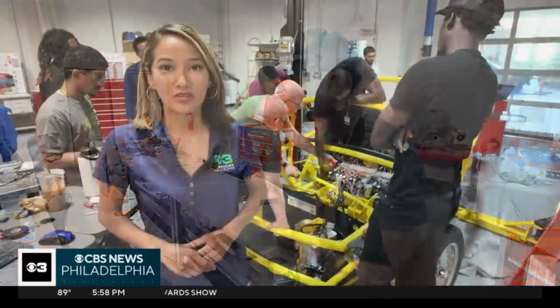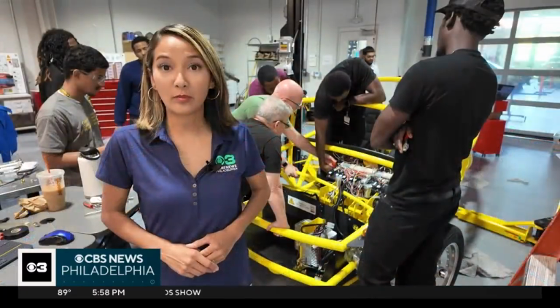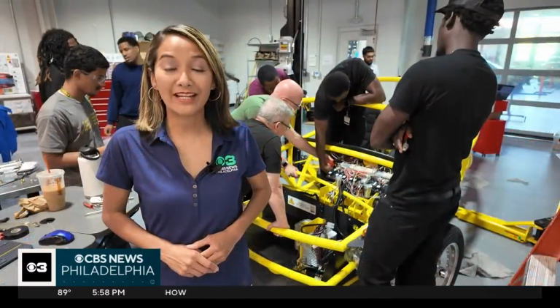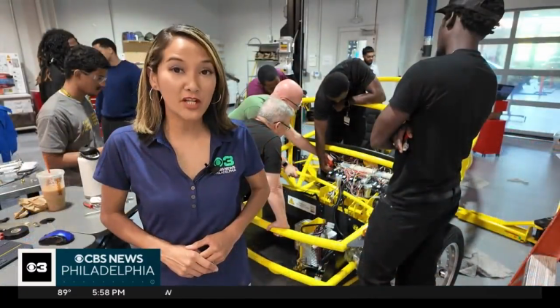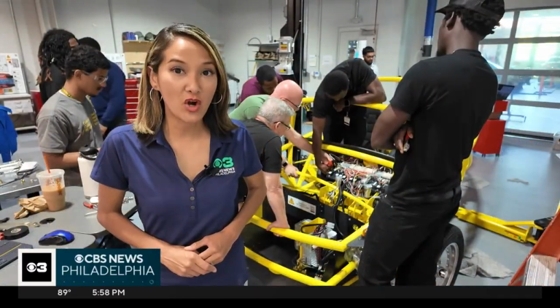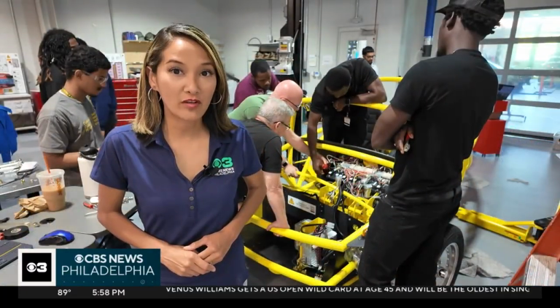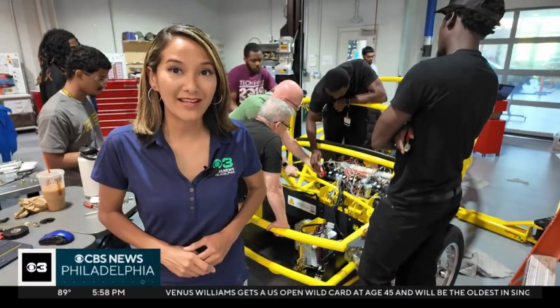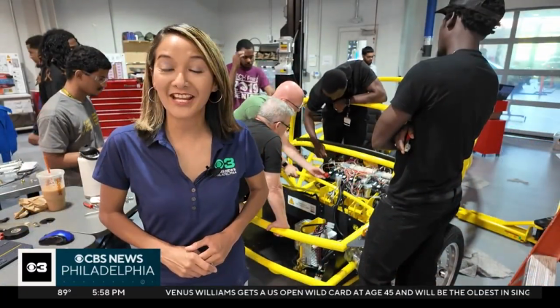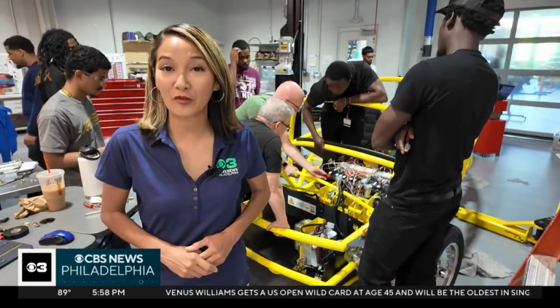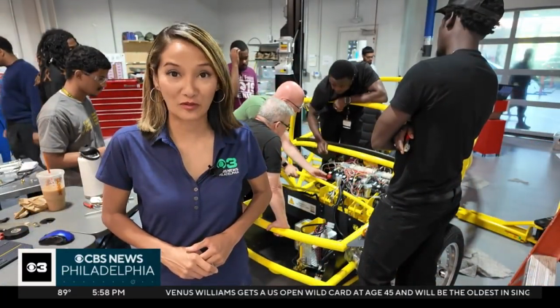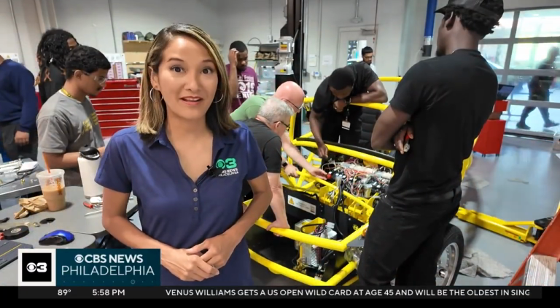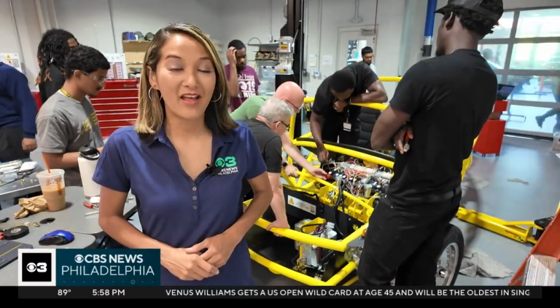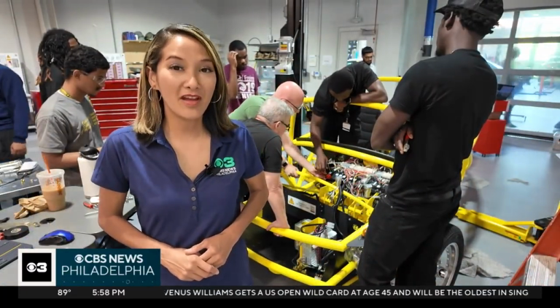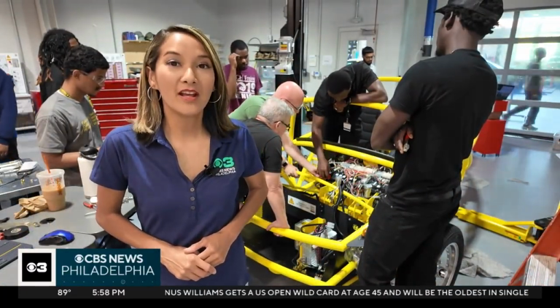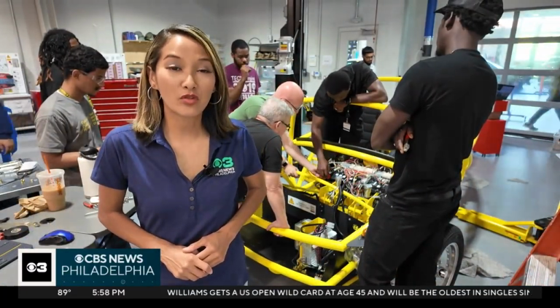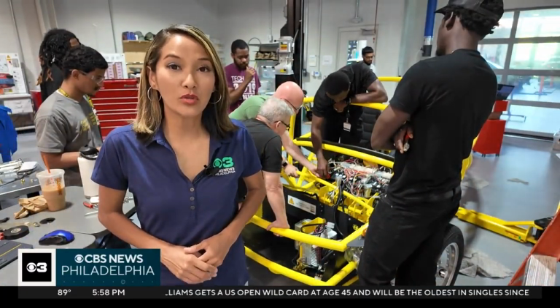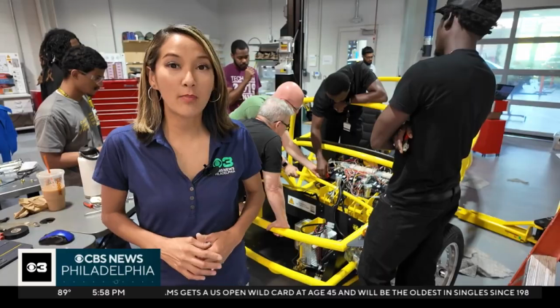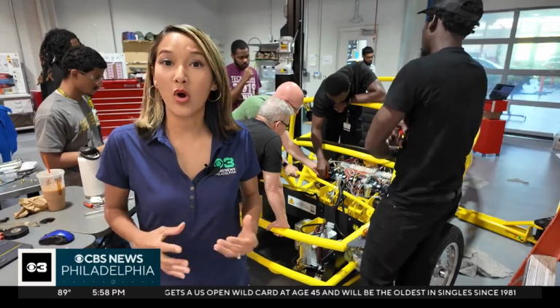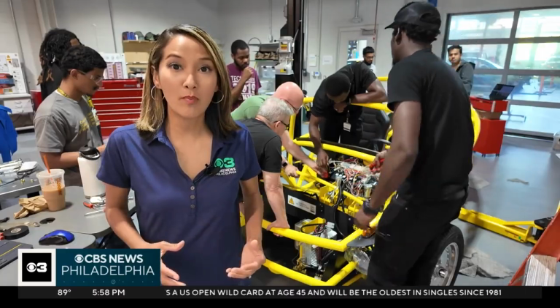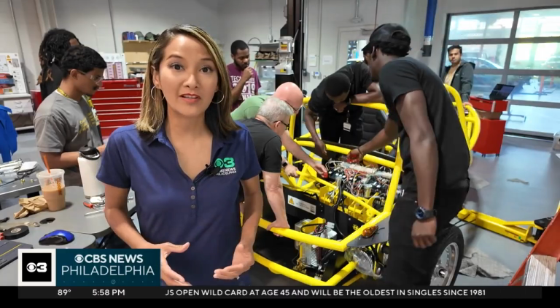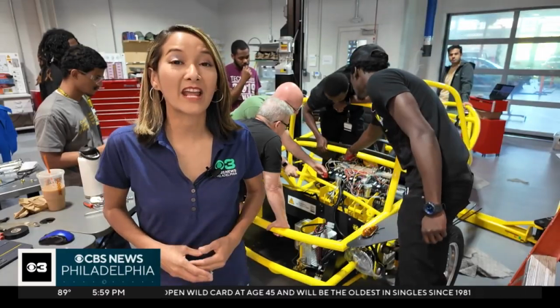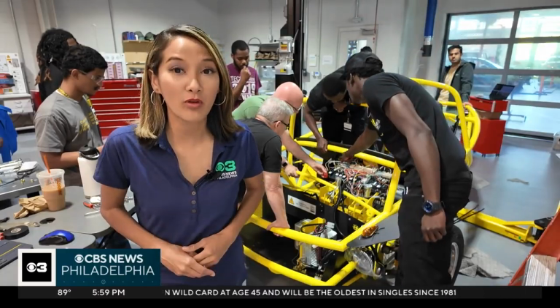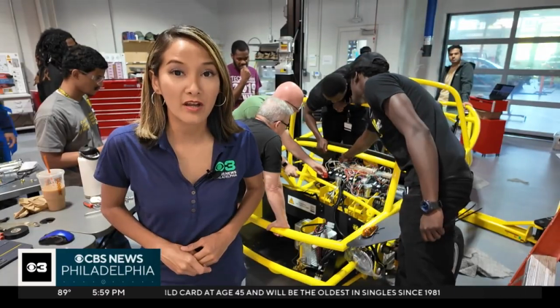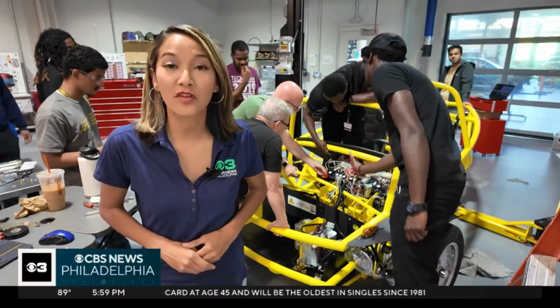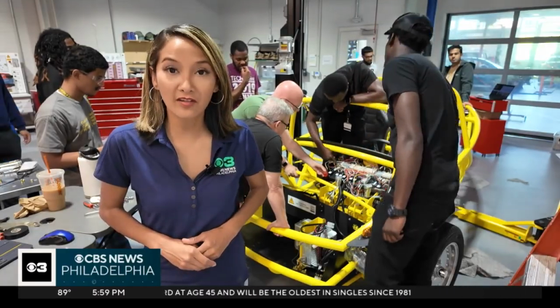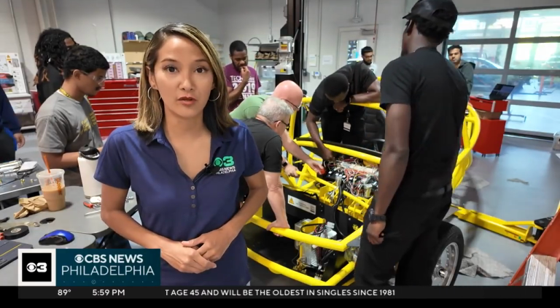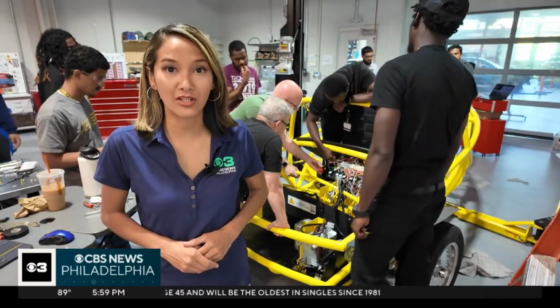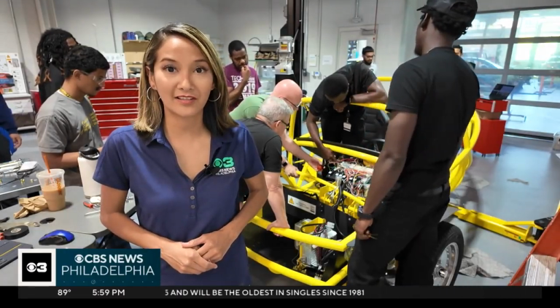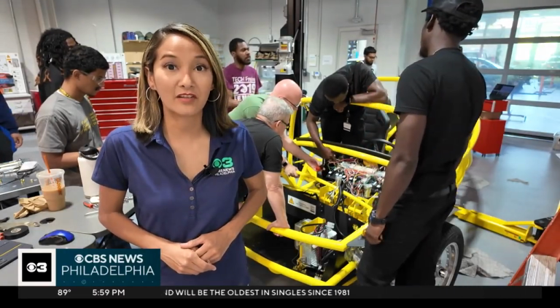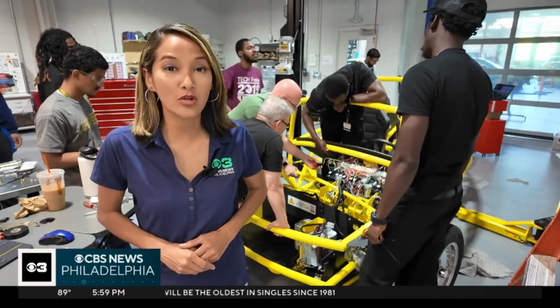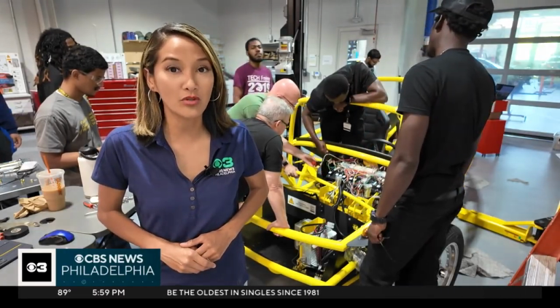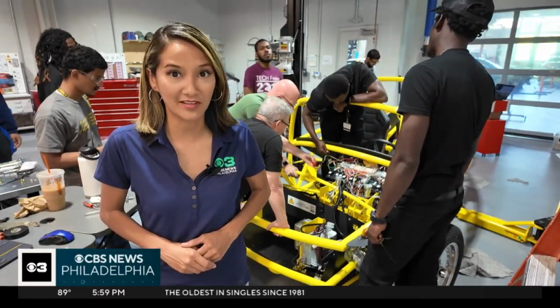Students are planning to finish the car next week and take it out for a little spin. Then the instructor will take apart all the components and get them ready for the next high-voltage class in summer 2026.